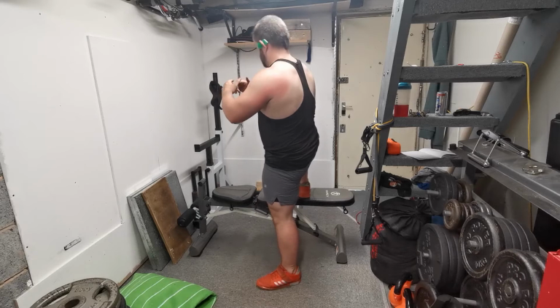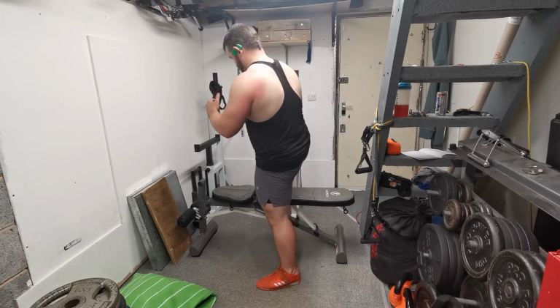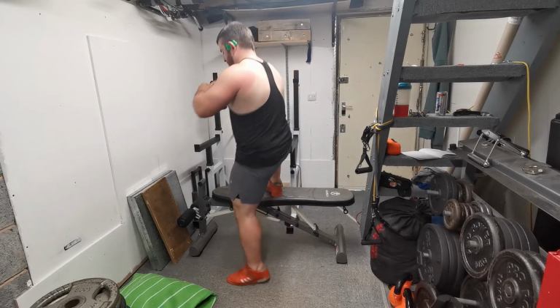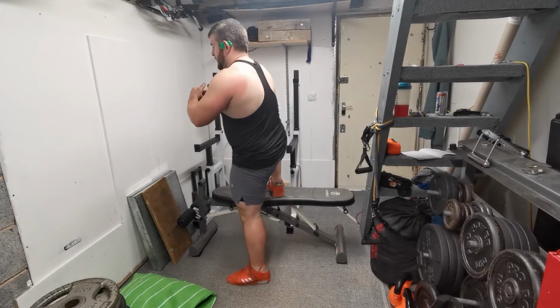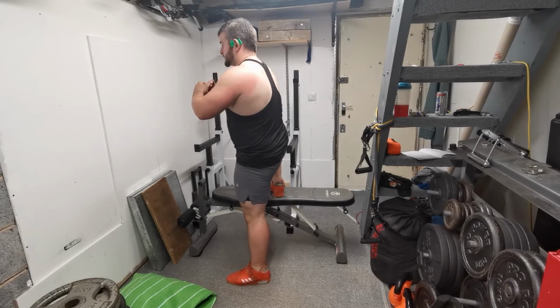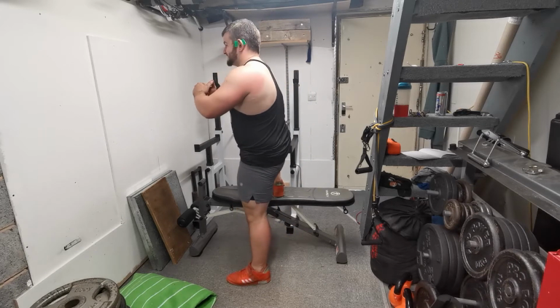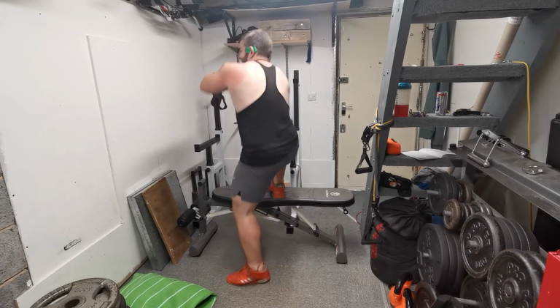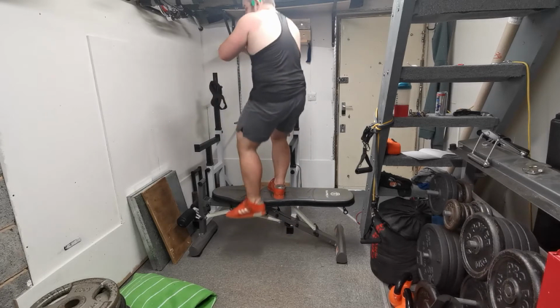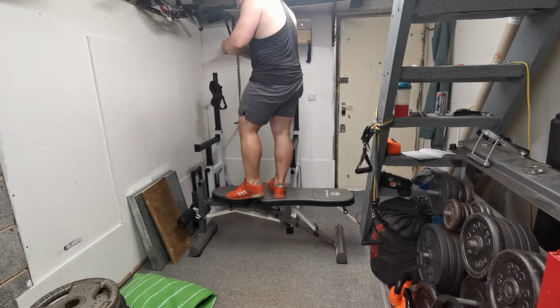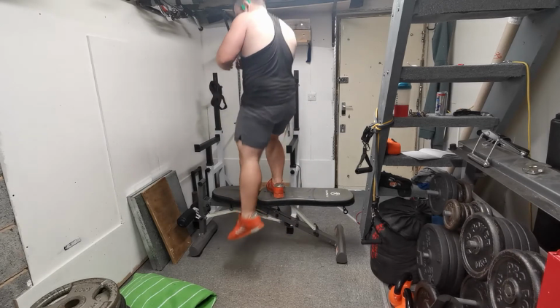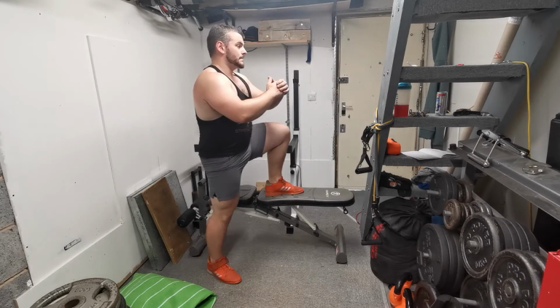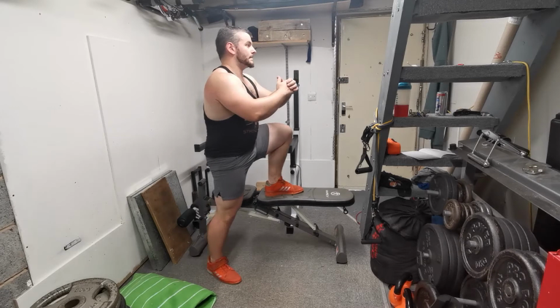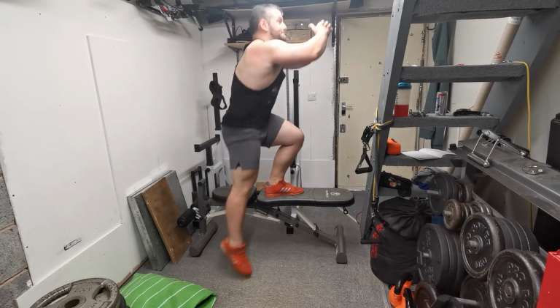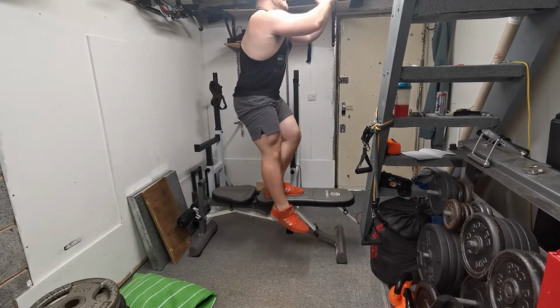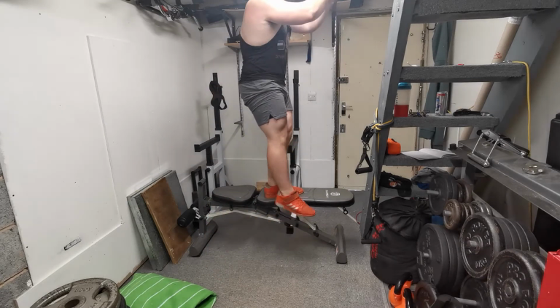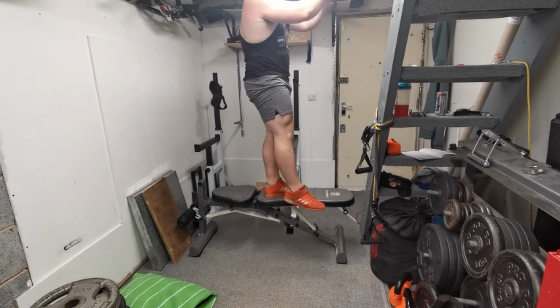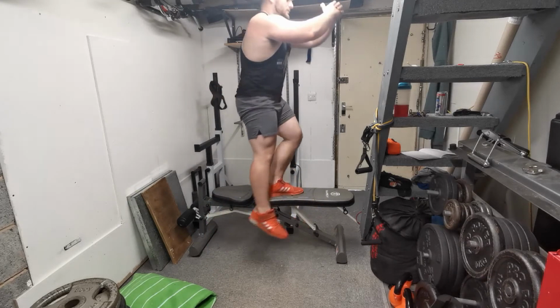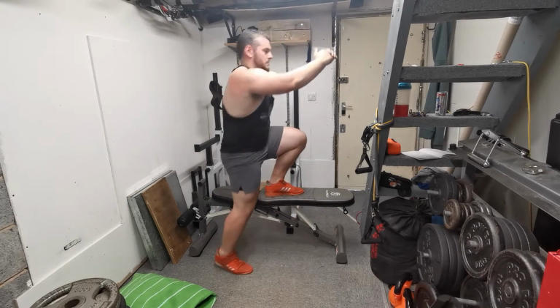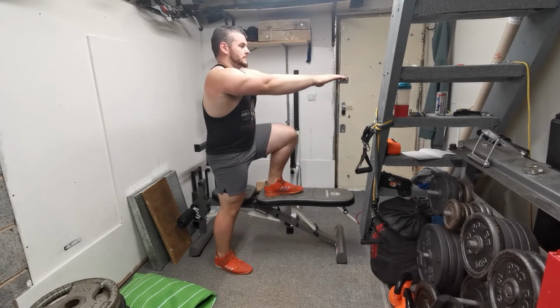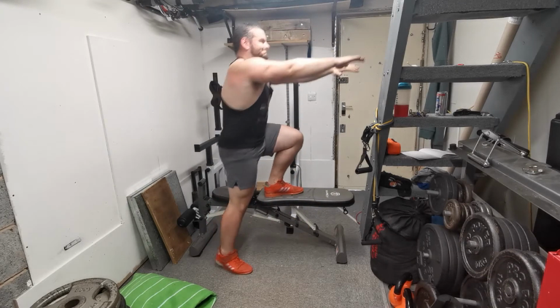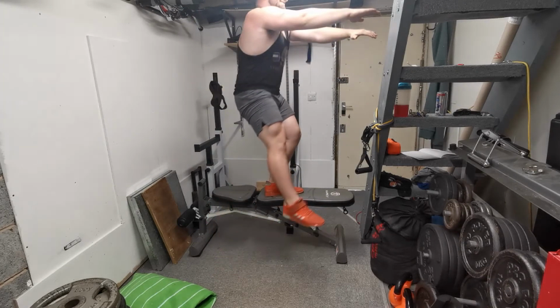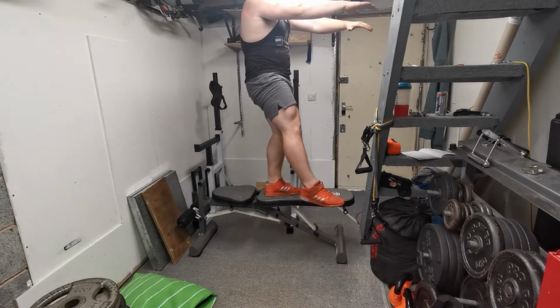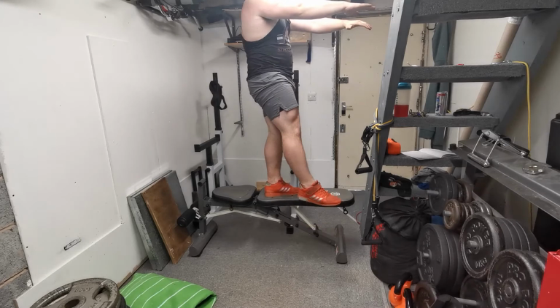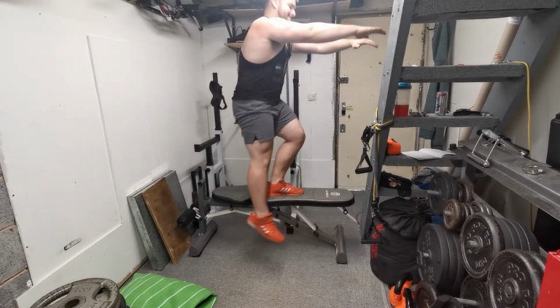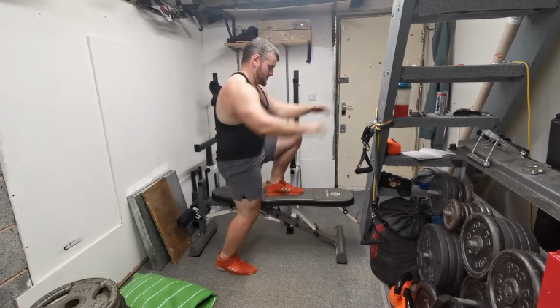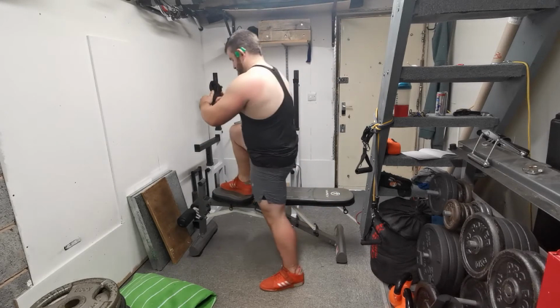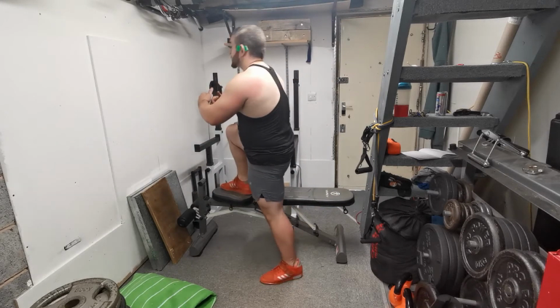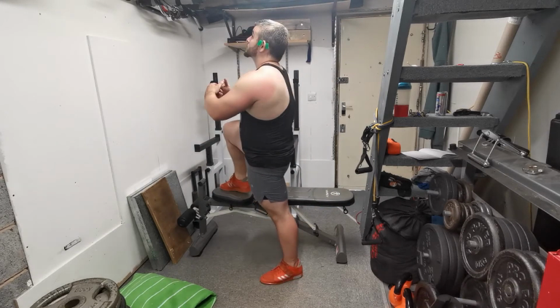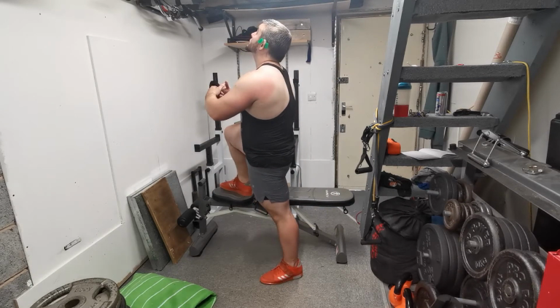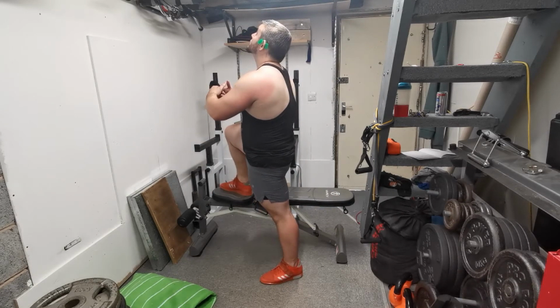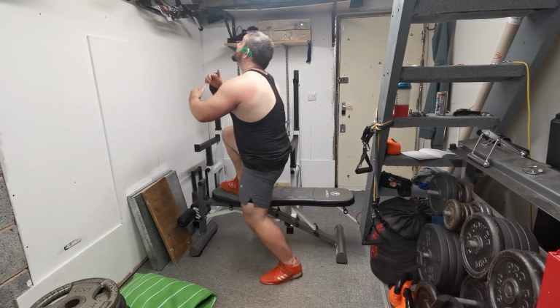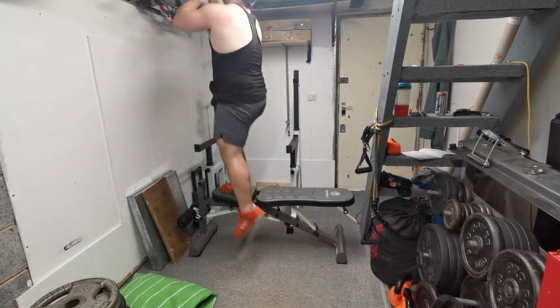As you can see in the video, I also recommend performing the exercise — particularly if you're new to it — whilst holding onto some form of fixed support, whether it's your hand on the wall or something similar. It just gives emphasis on the movement first, structure first, stability second.